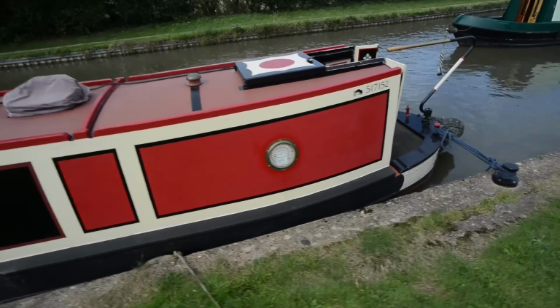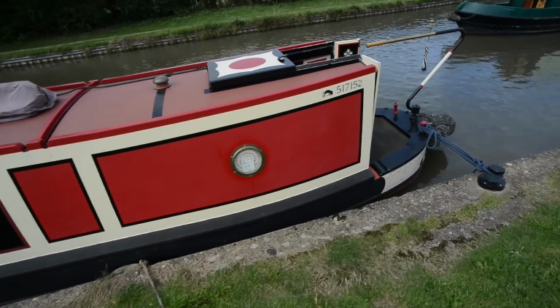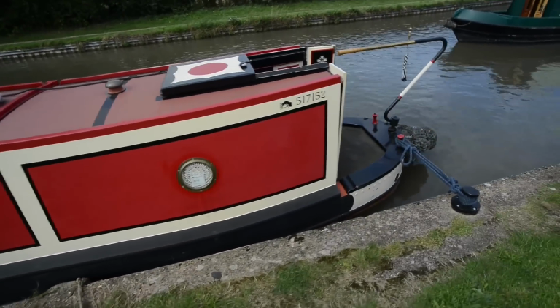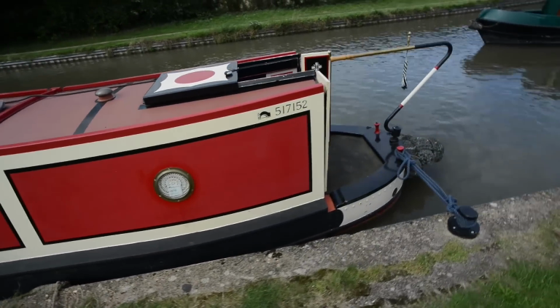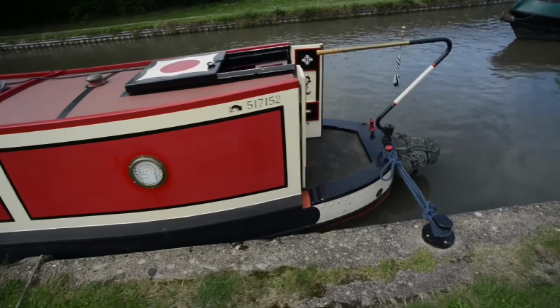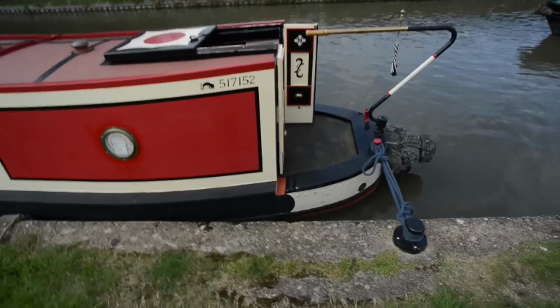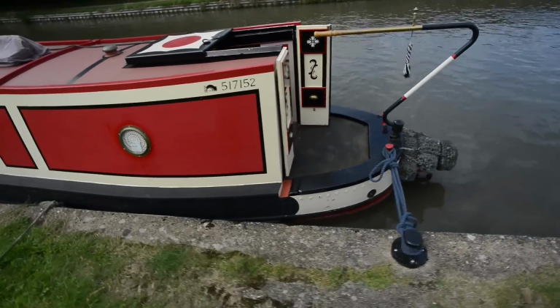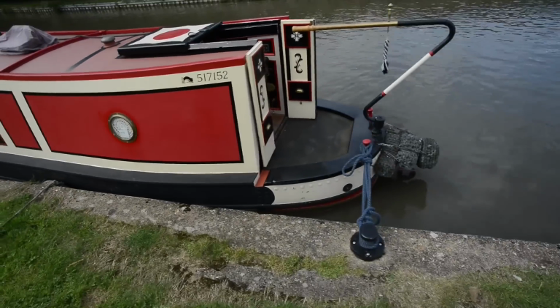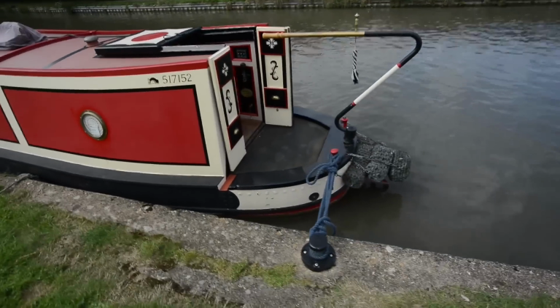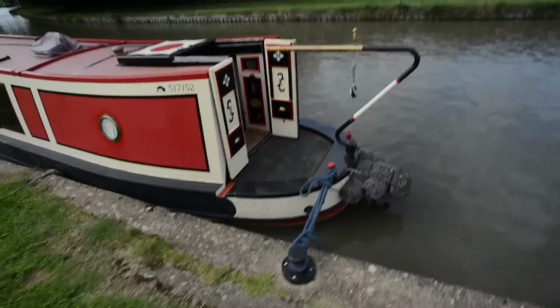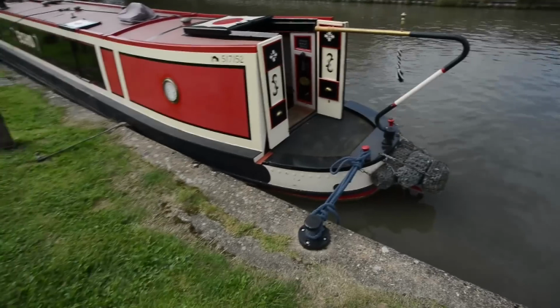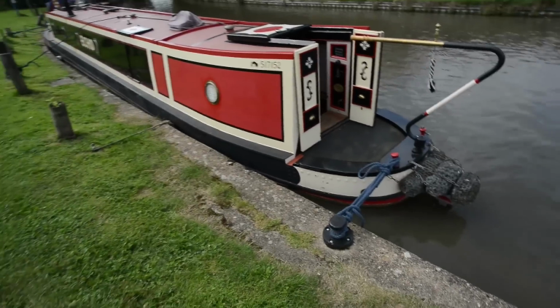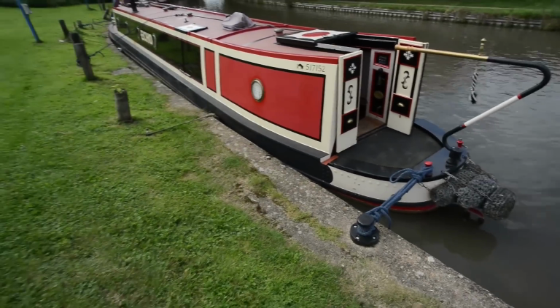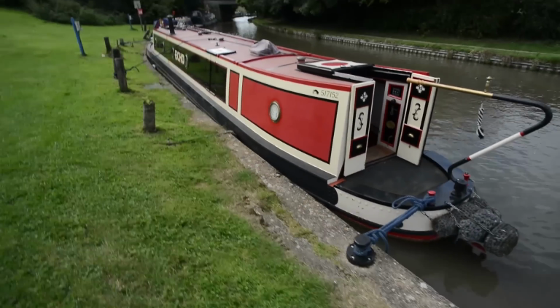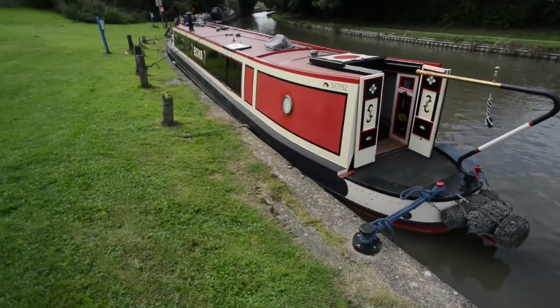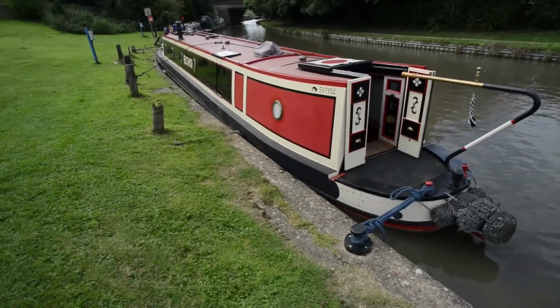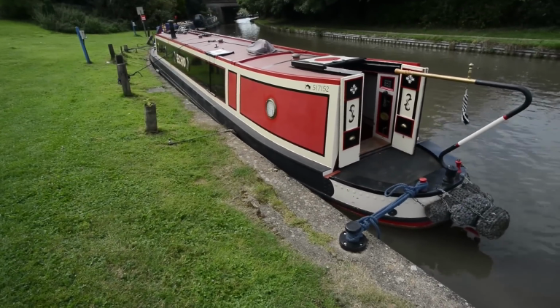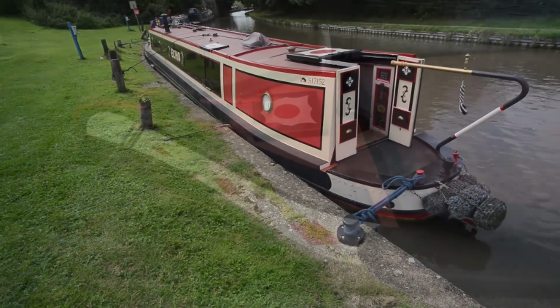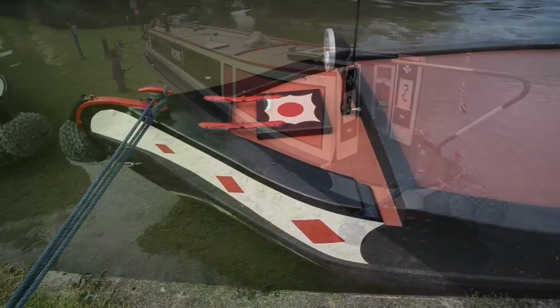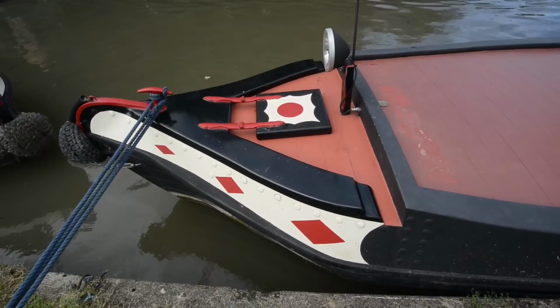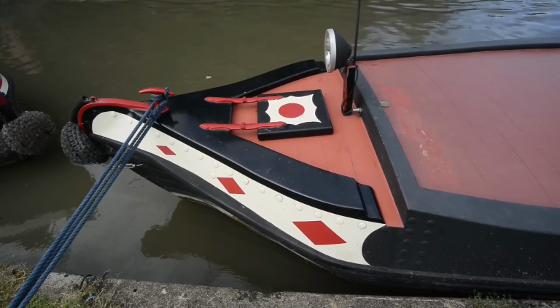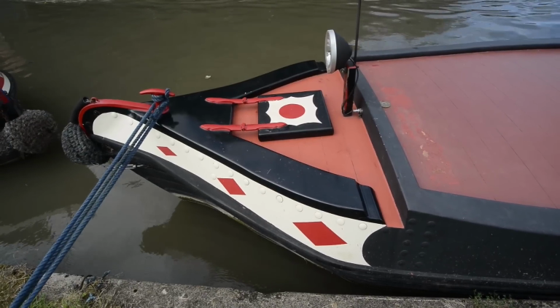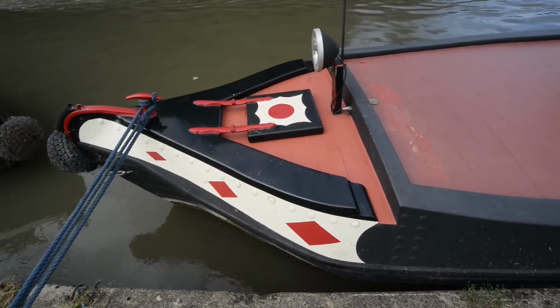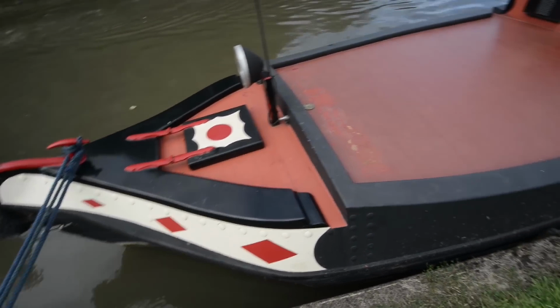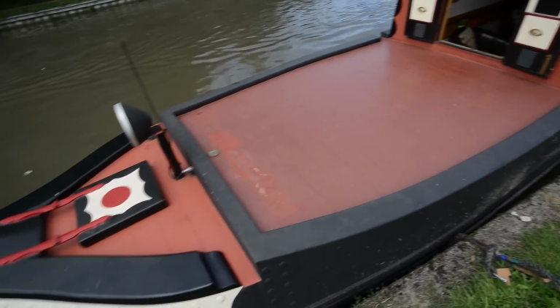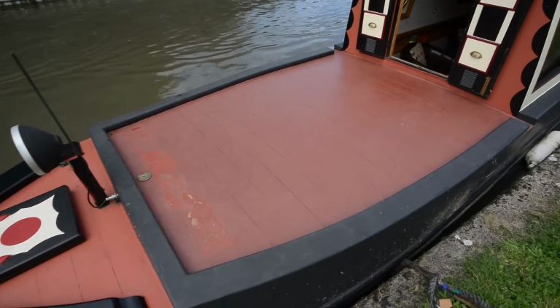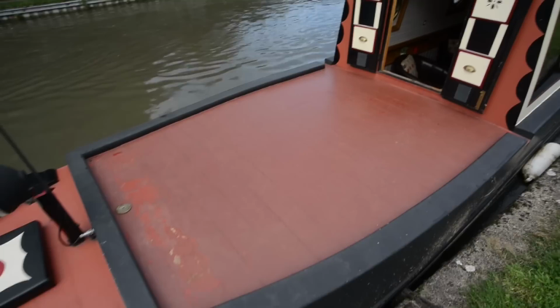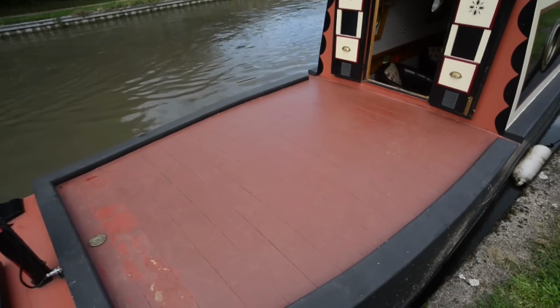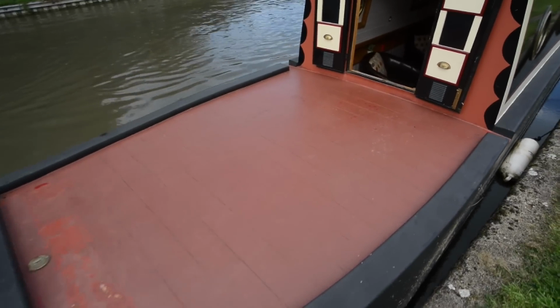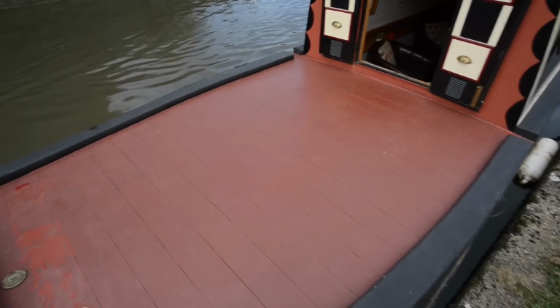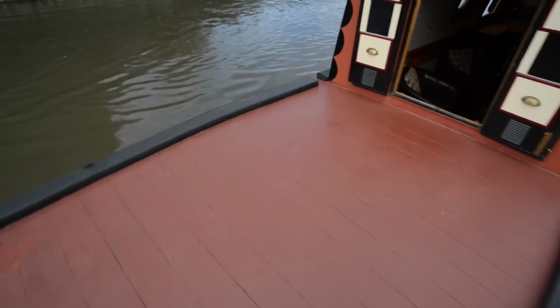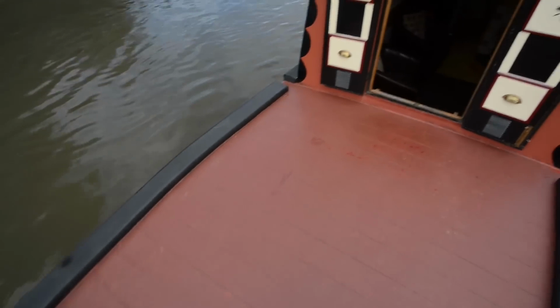Just walk along the length of it, you can see the rather fine lines. The steelwork is by Coulter boats who didn't build that many shells, but what they did build was pretty impressive and this is one of them. It's got a 12mm base plate on it as well.